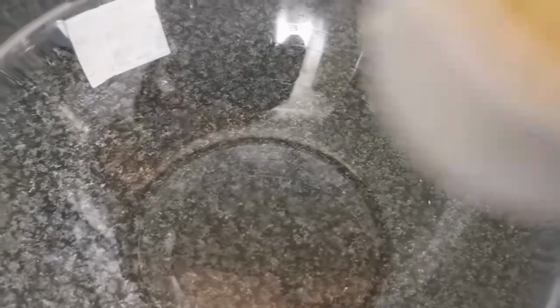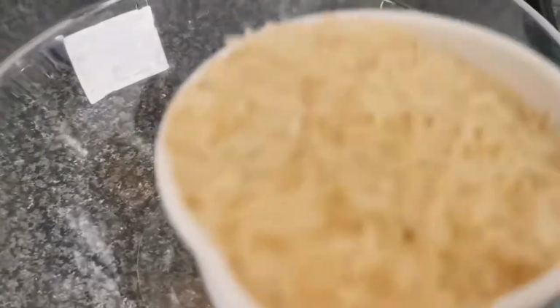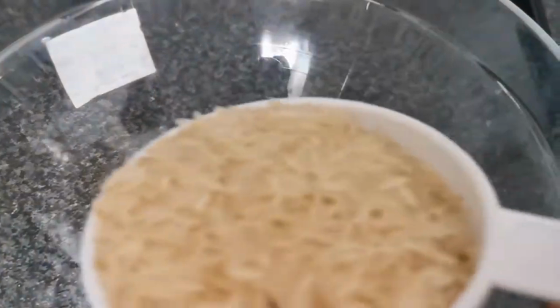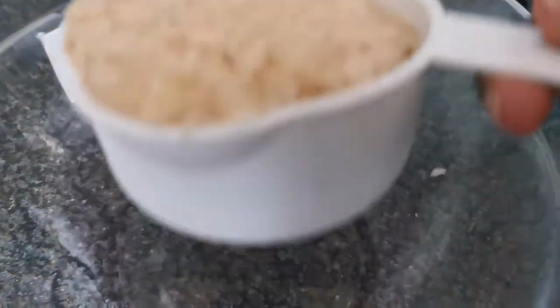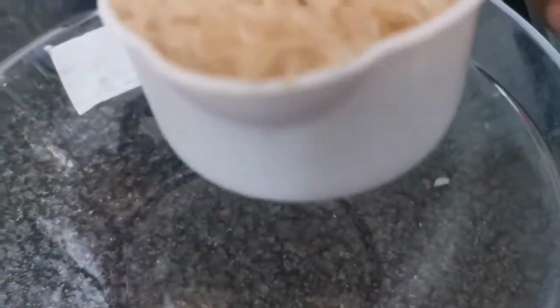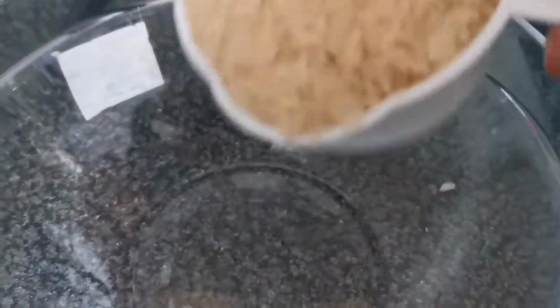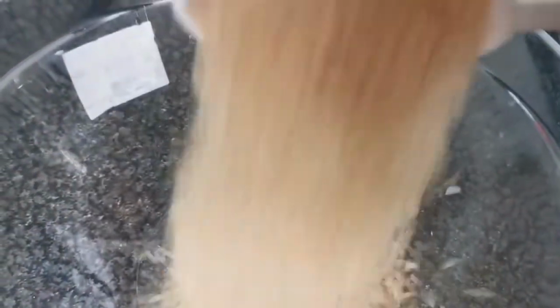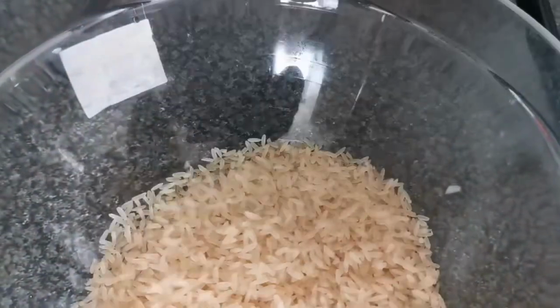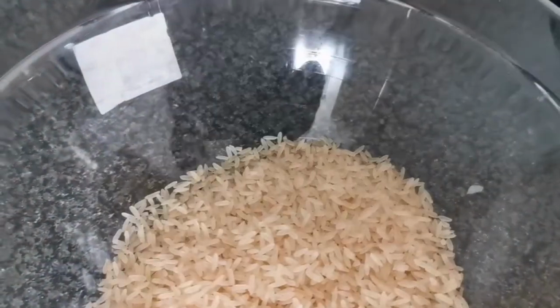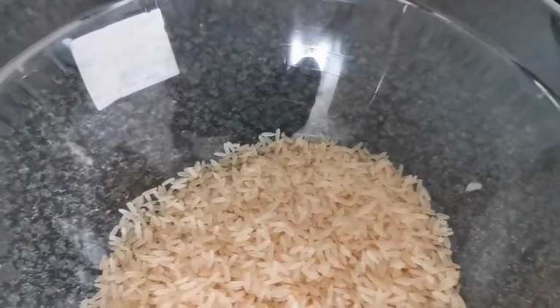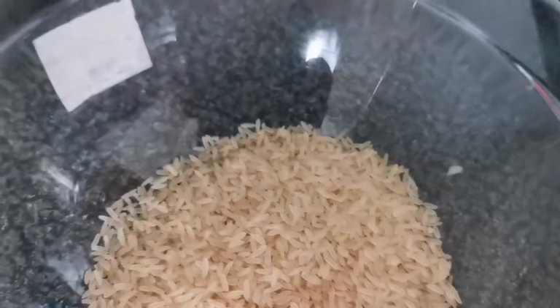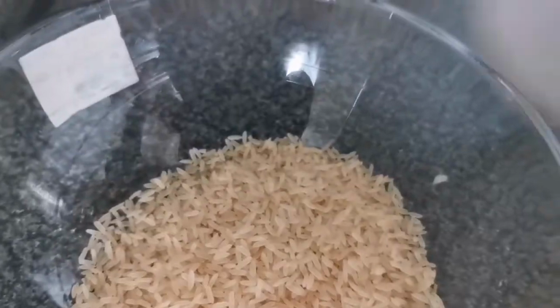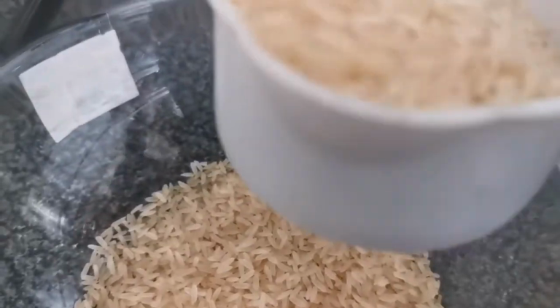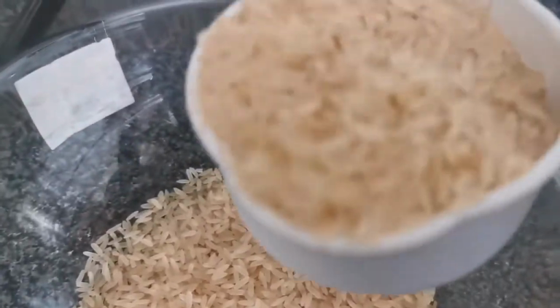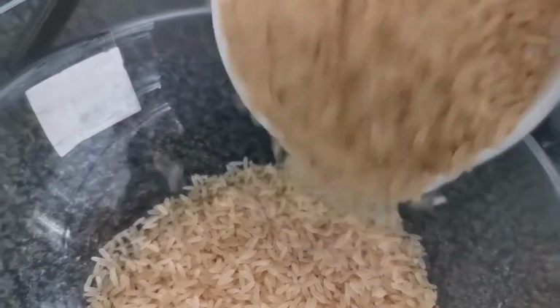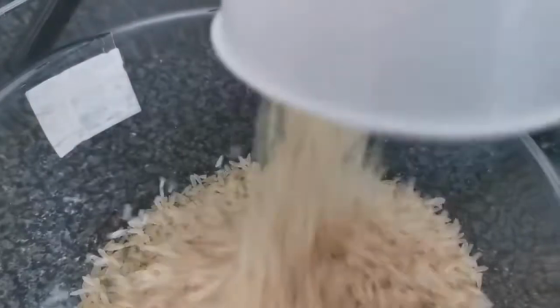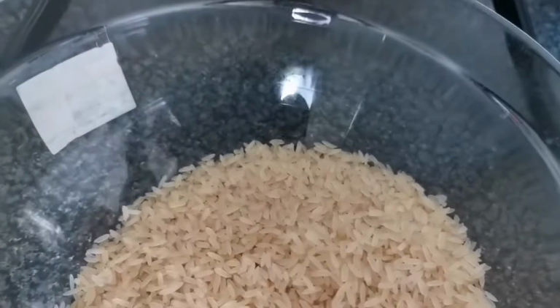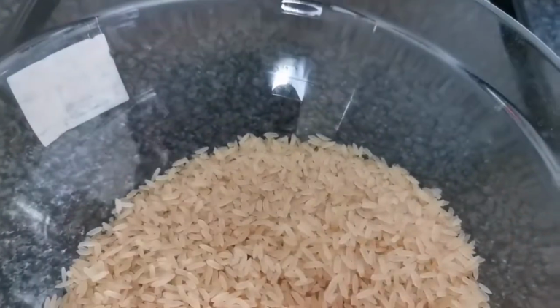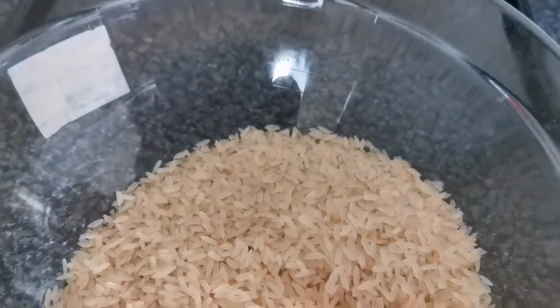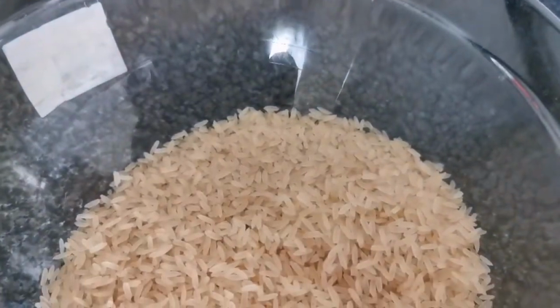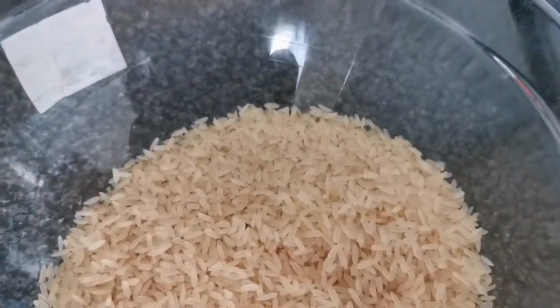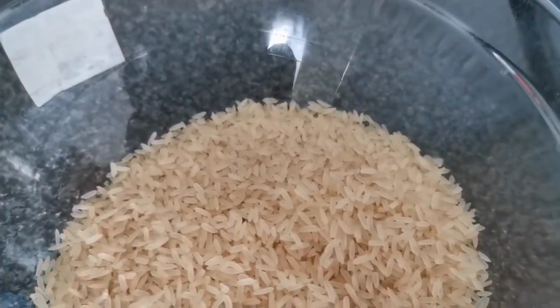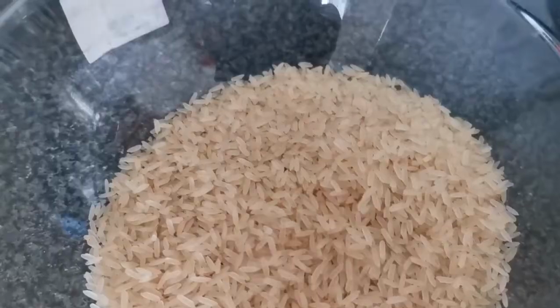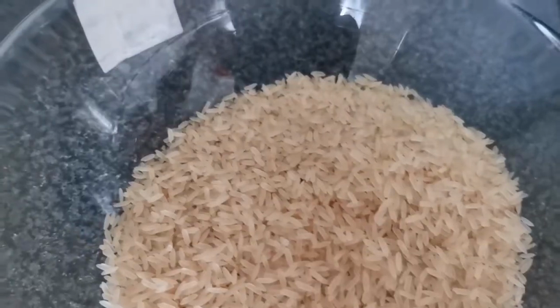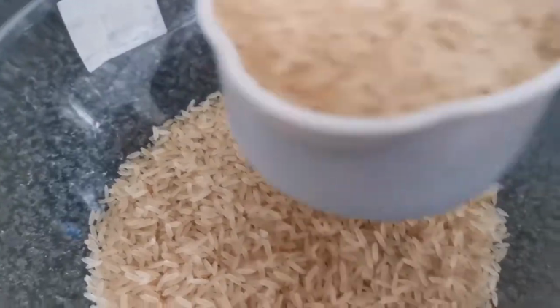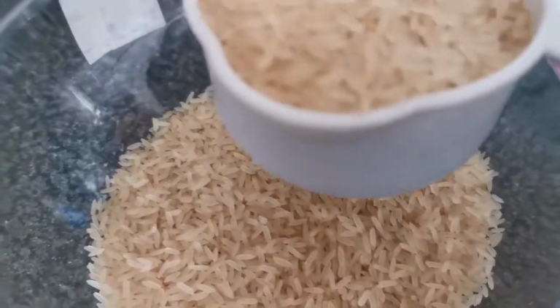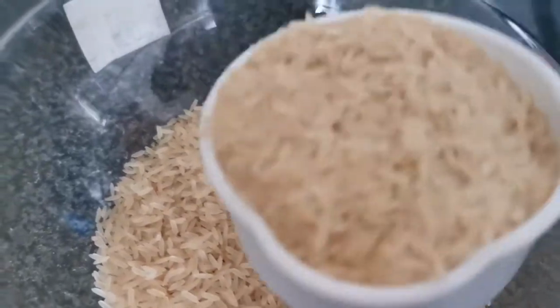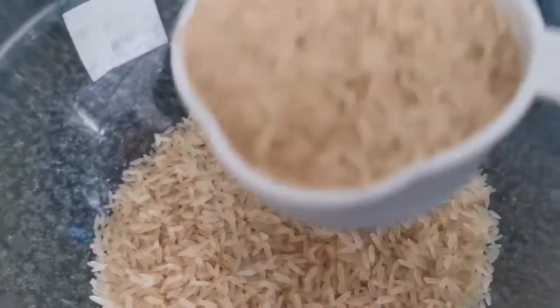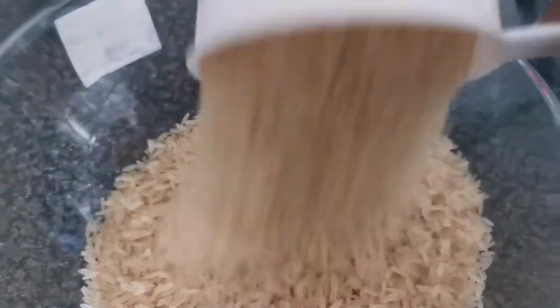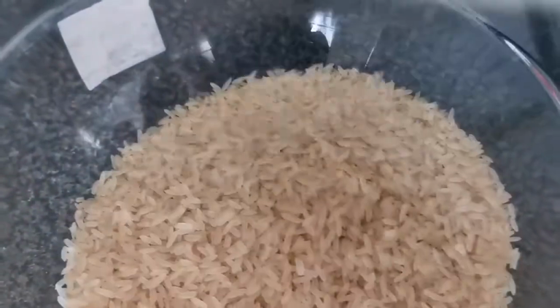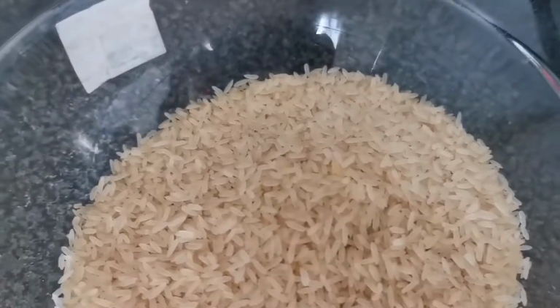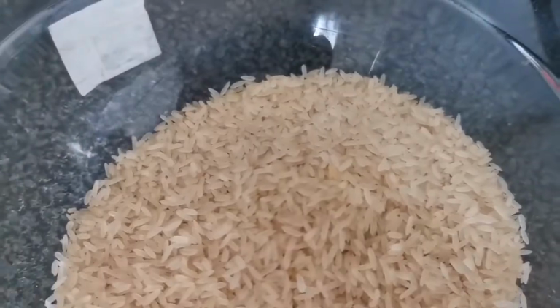This is the rice I'm going to be using. I'm using three cups of rice. I'm going to wash it and make sure it's clean before adding it to the sauce that I'm cooking.